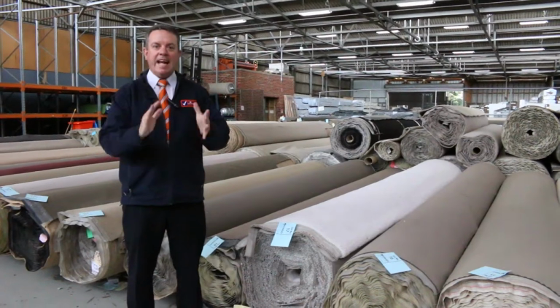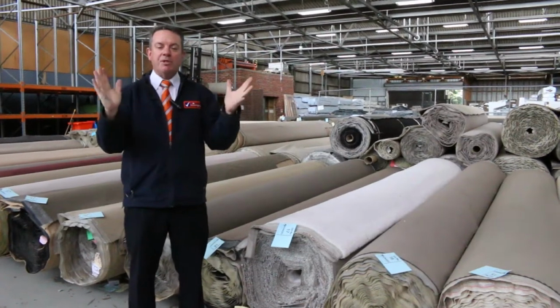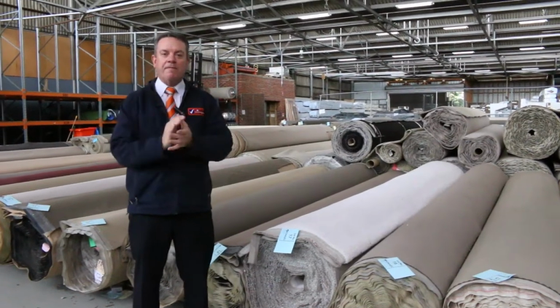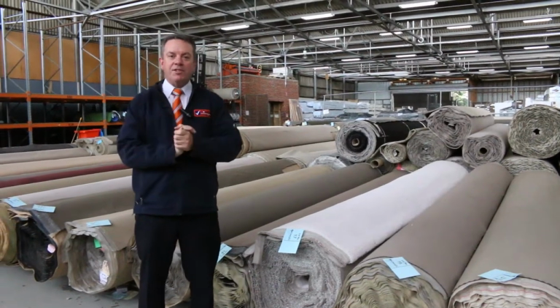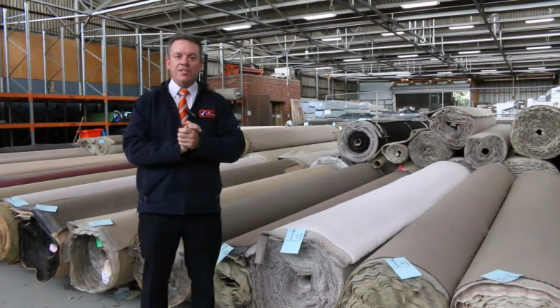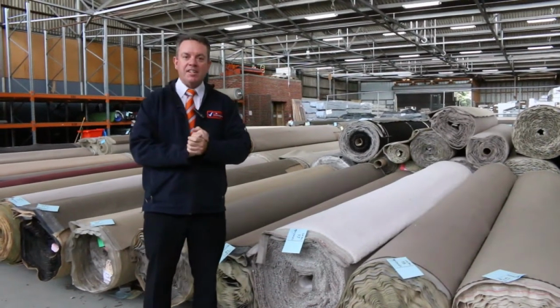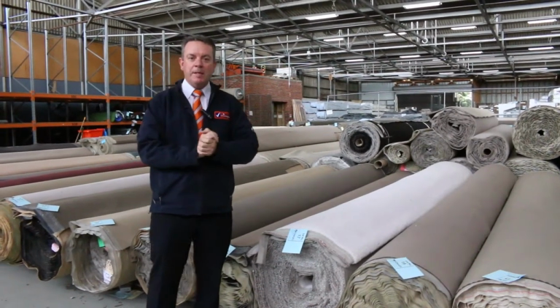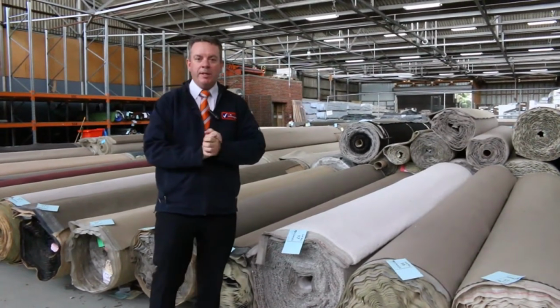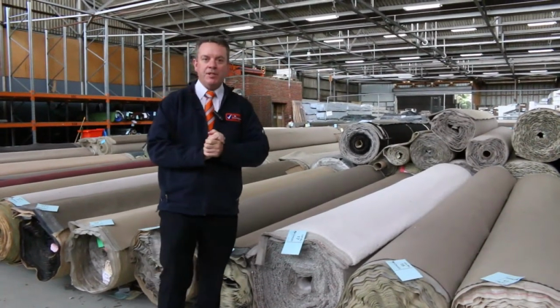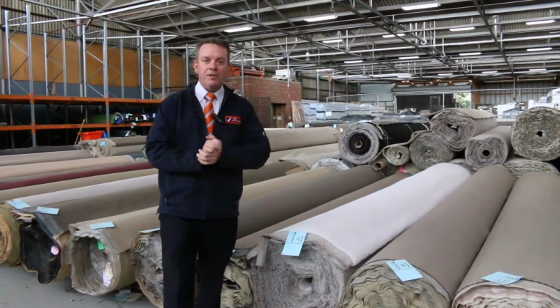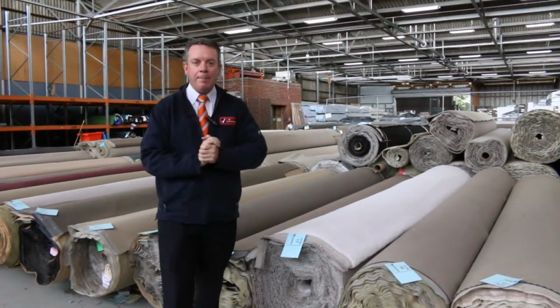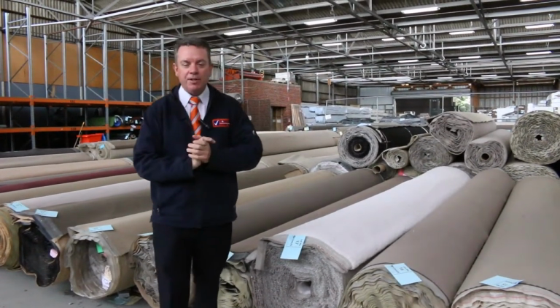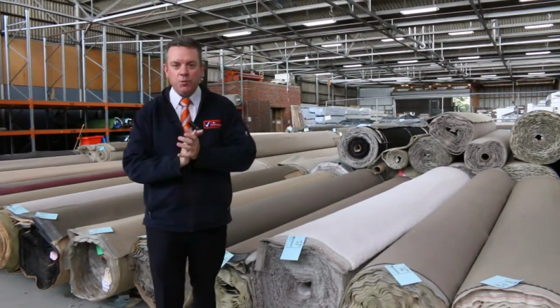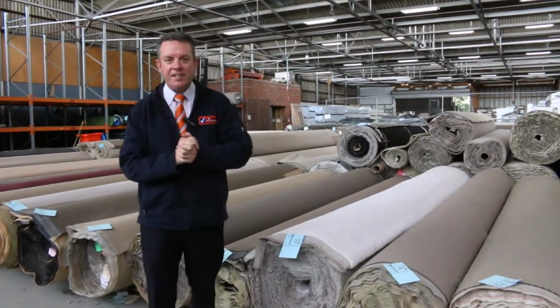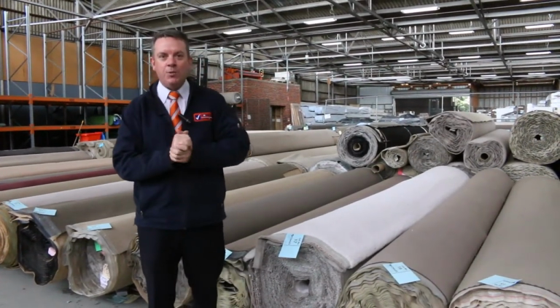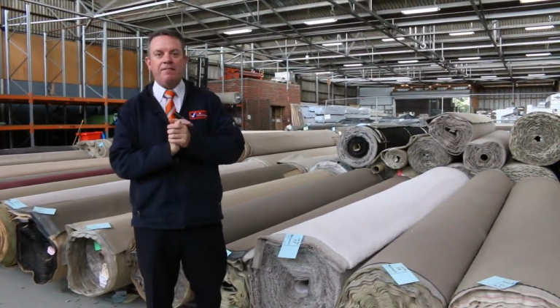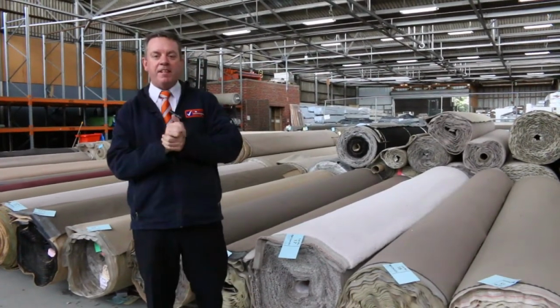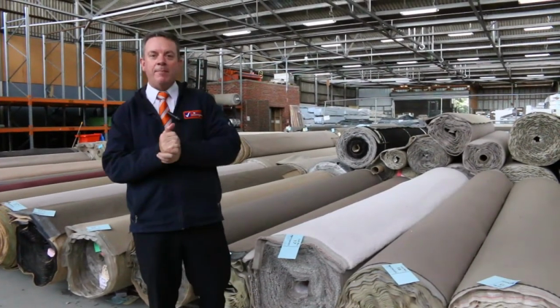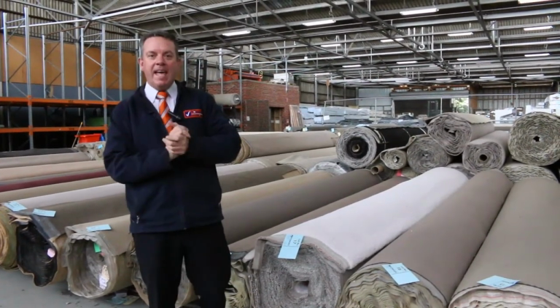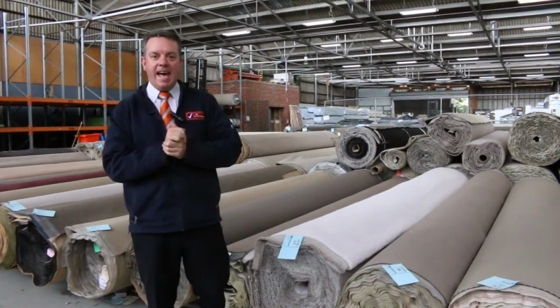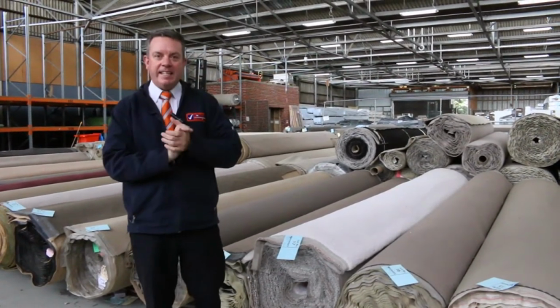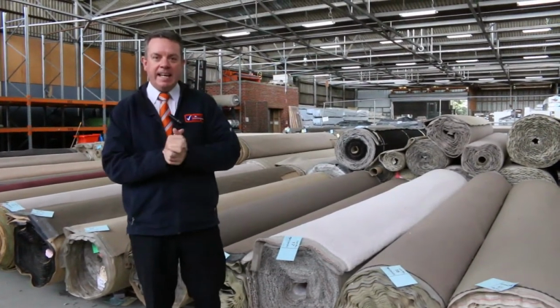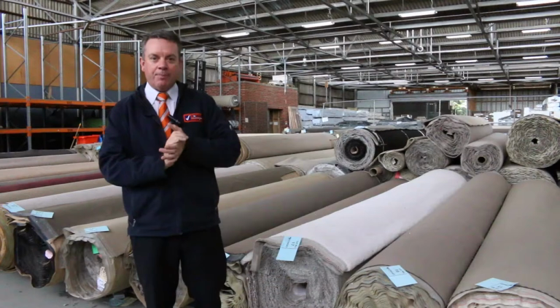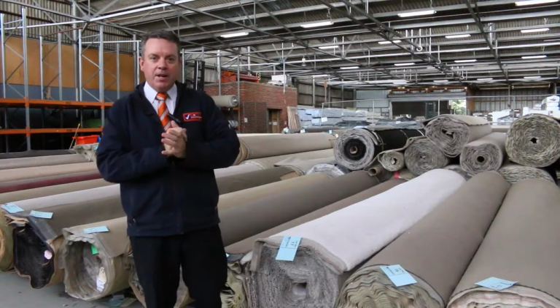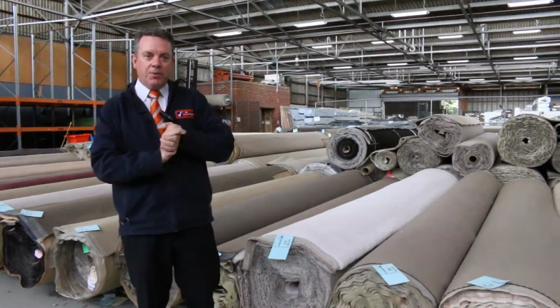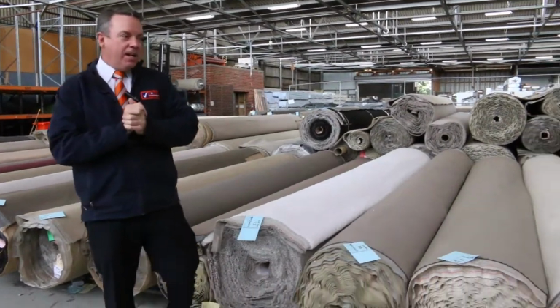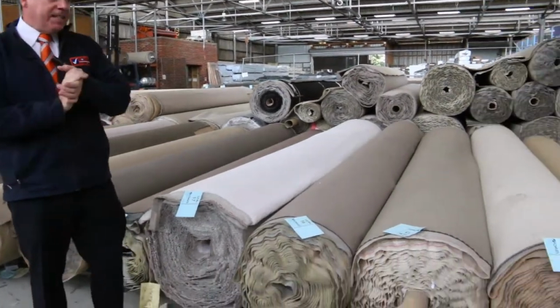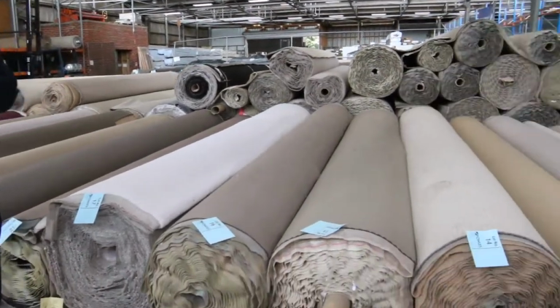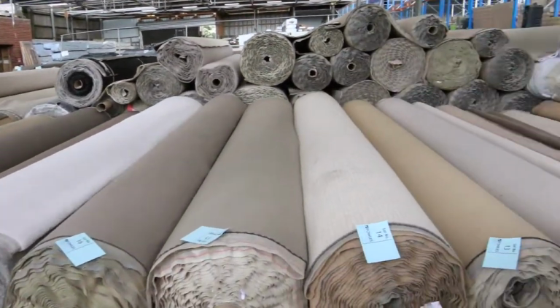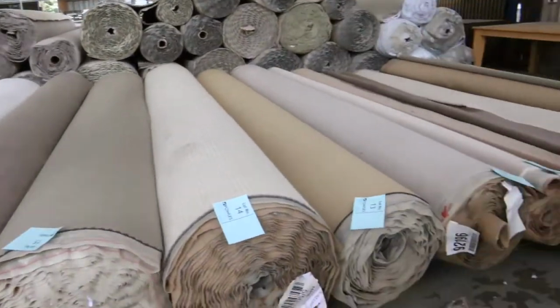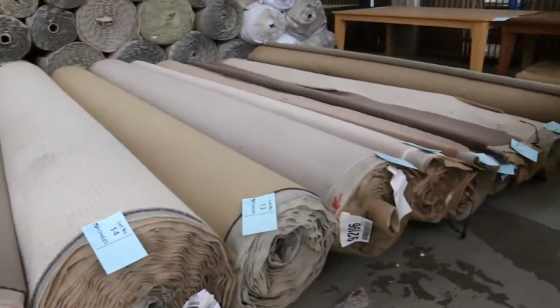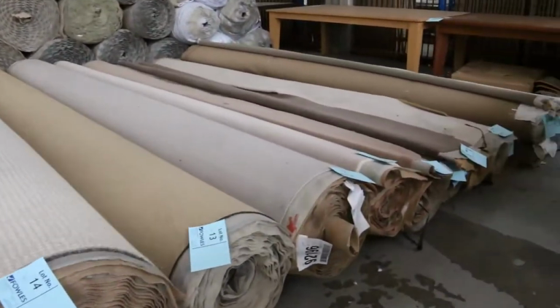G'day, I'm John from Fowles Auction and Sales. I'm here to preview tomorrow's carpet auction — that's Wednesday the 25th of November at 10 a.m. Righto, let's start at number one.